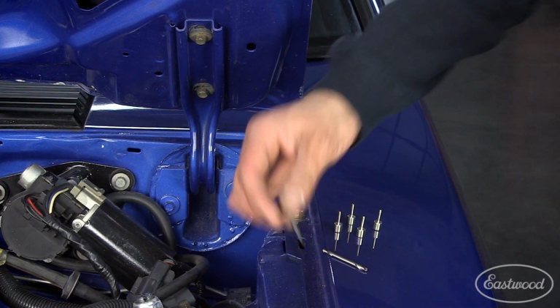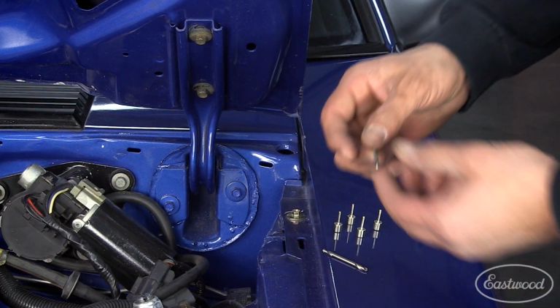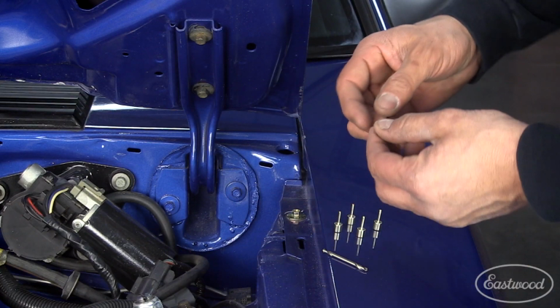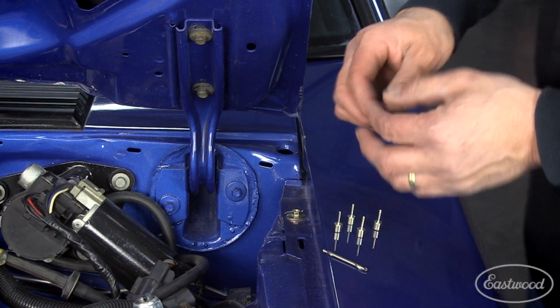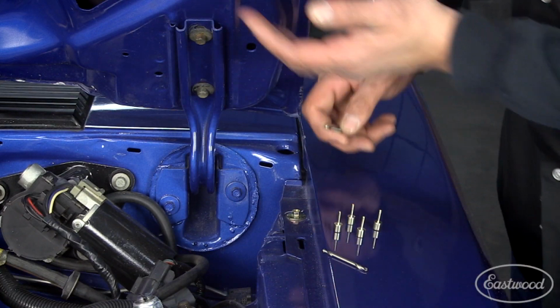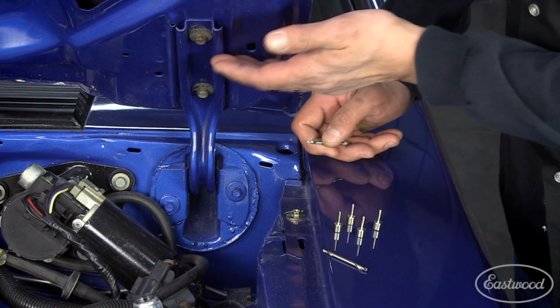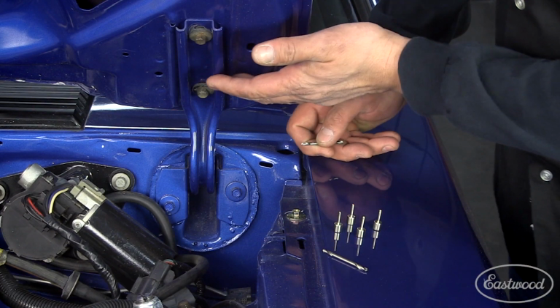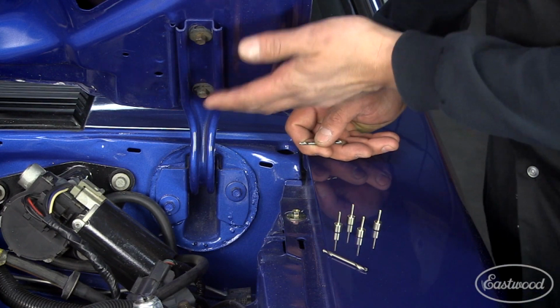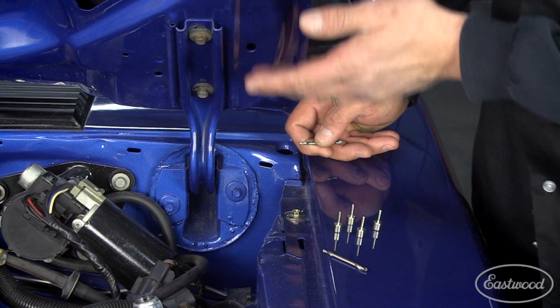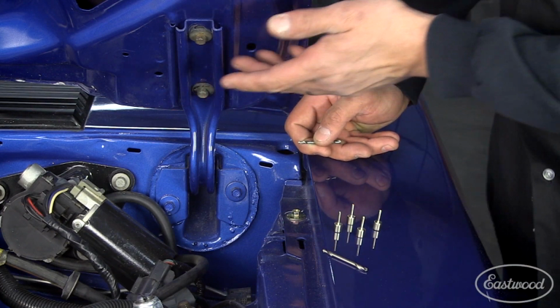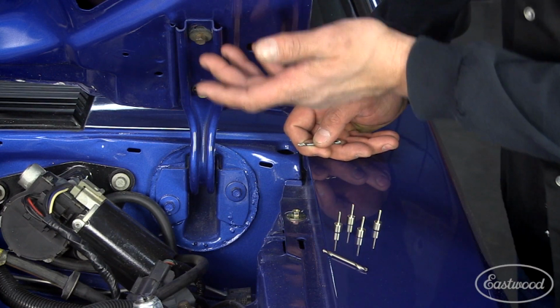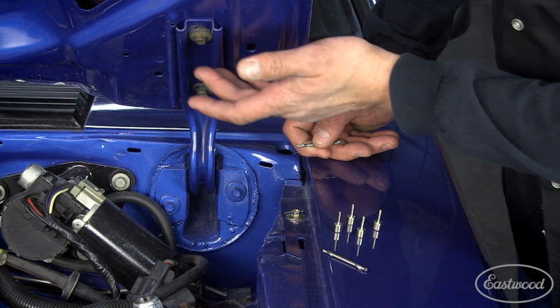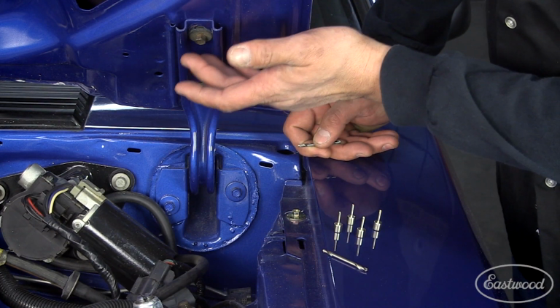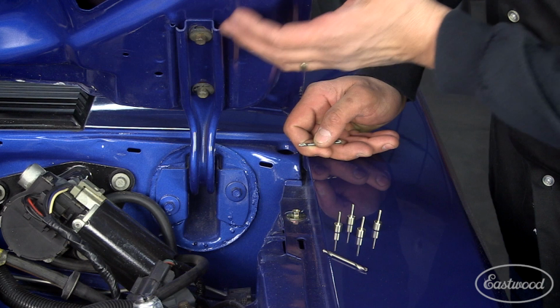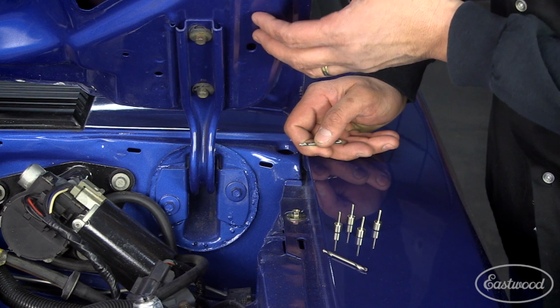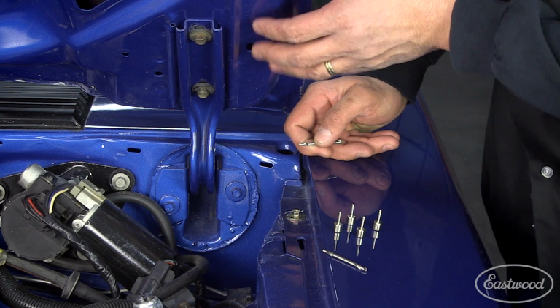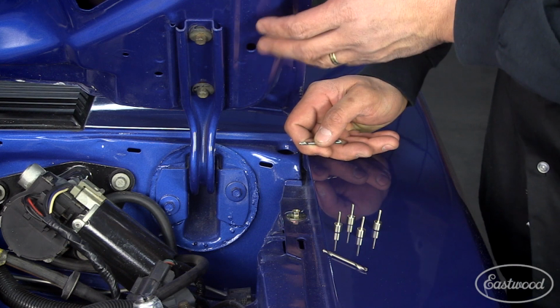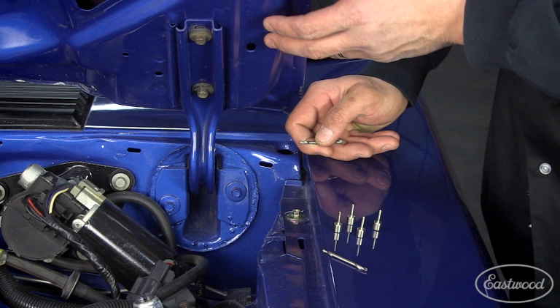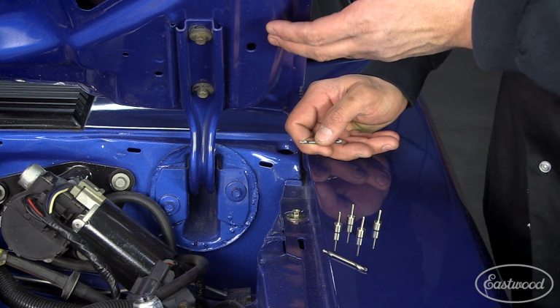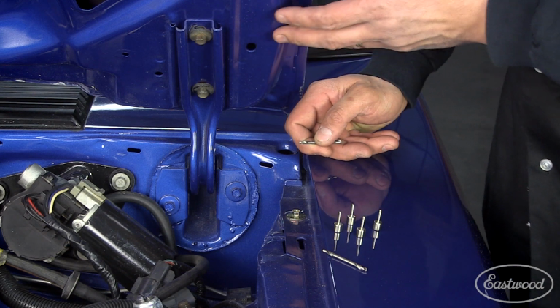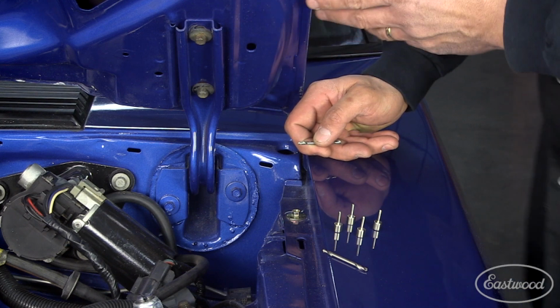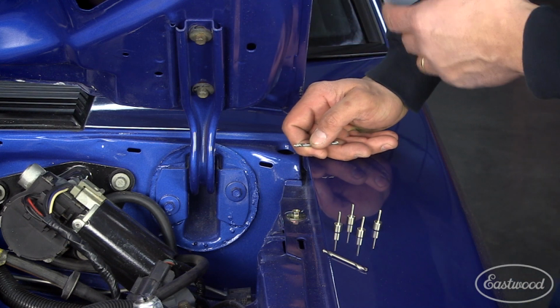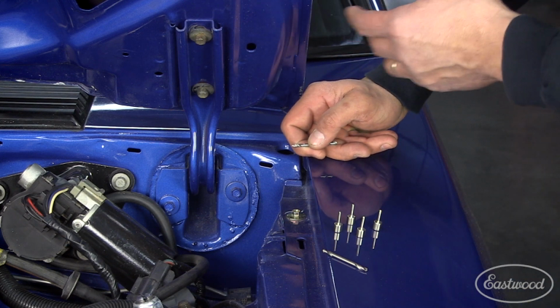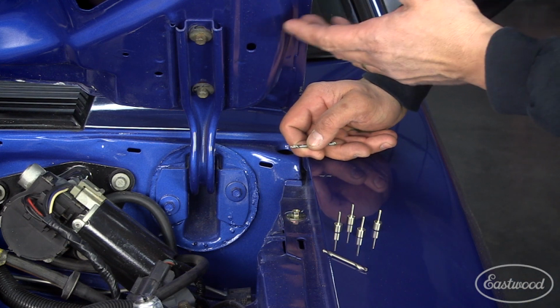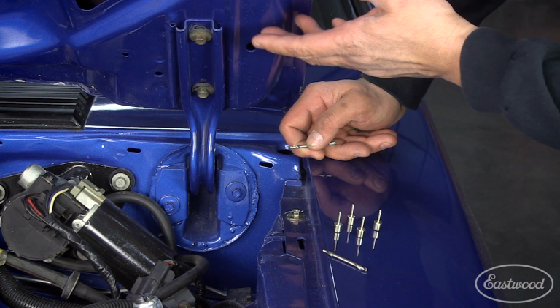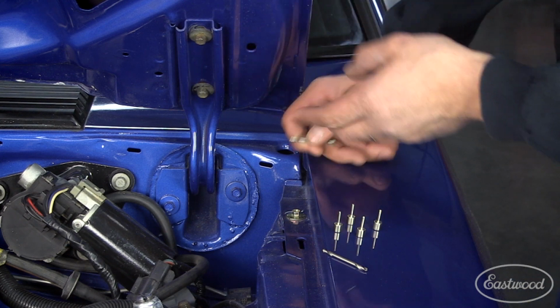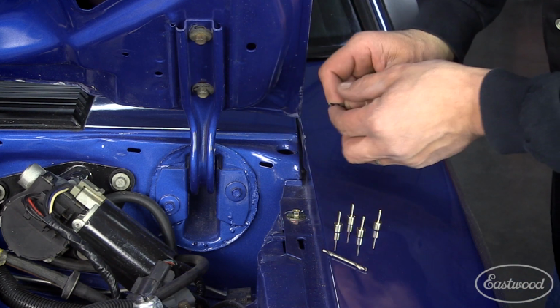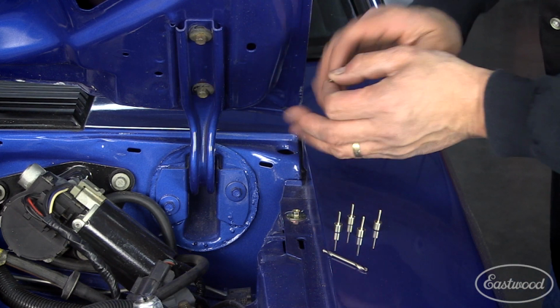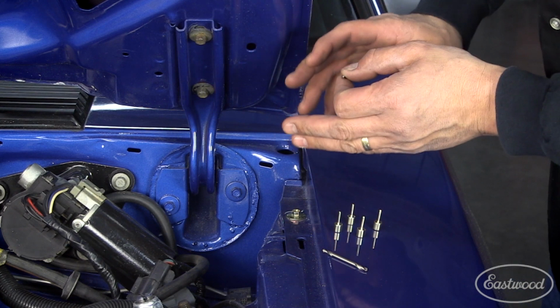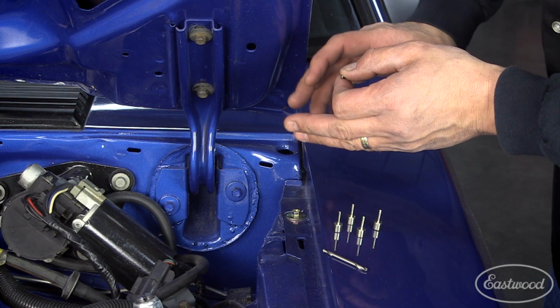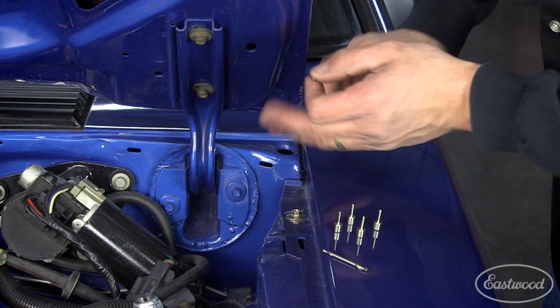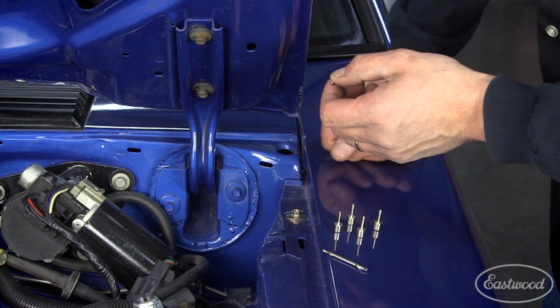The way you would use this — typically this is done when you're in primer. What you do is go ahead and do all of your panel alignments: your doors, deck lid, and hoods. You get everything set and adjusted.